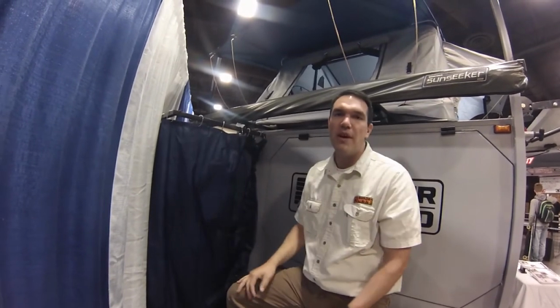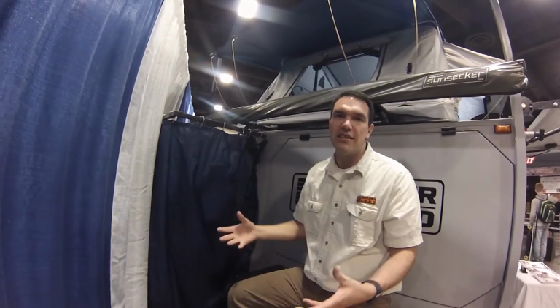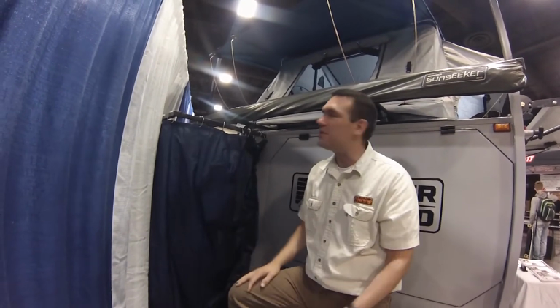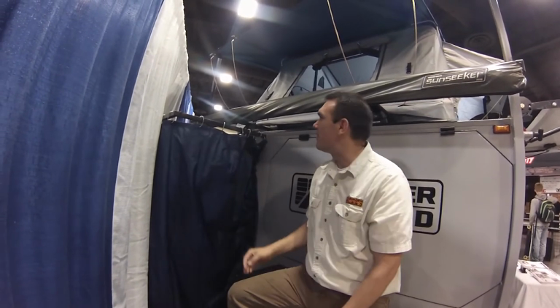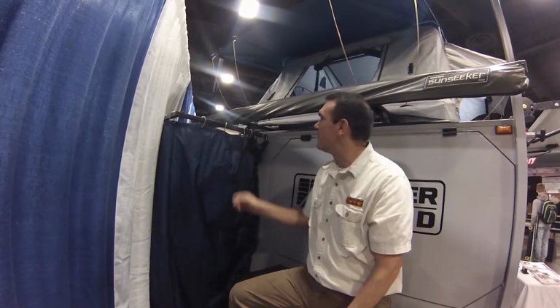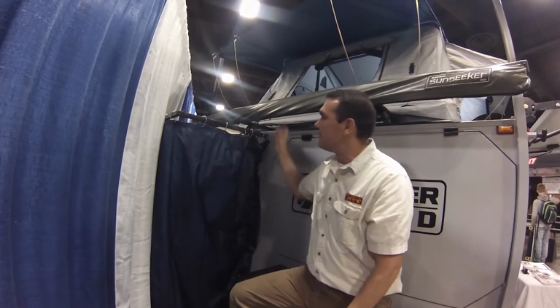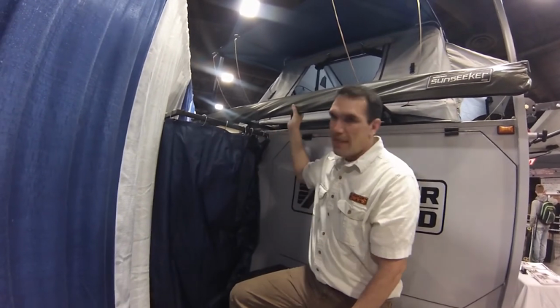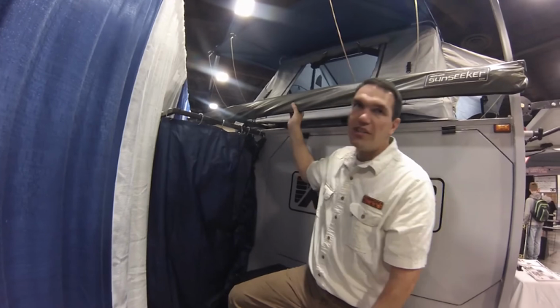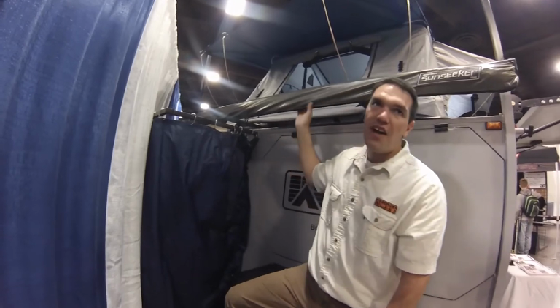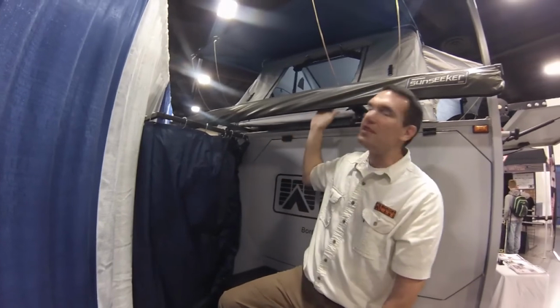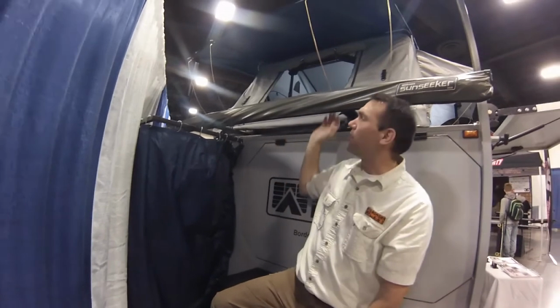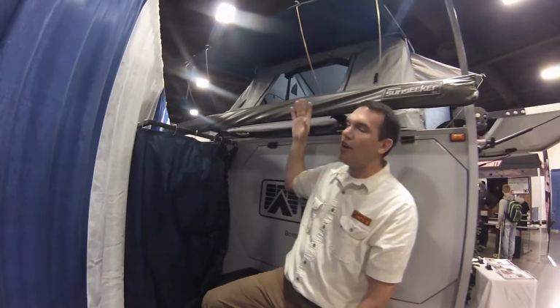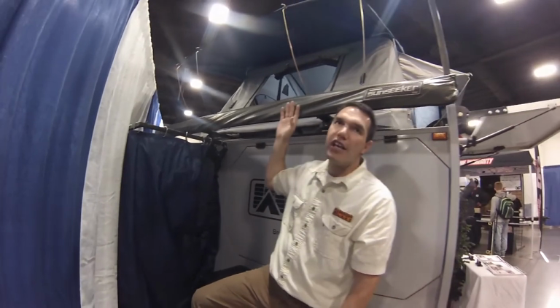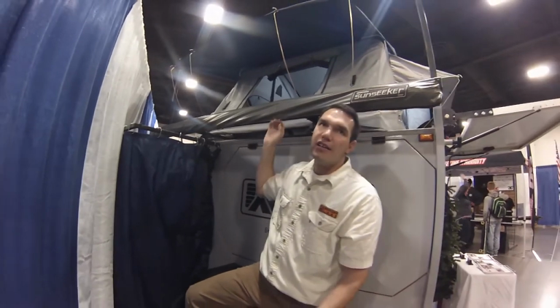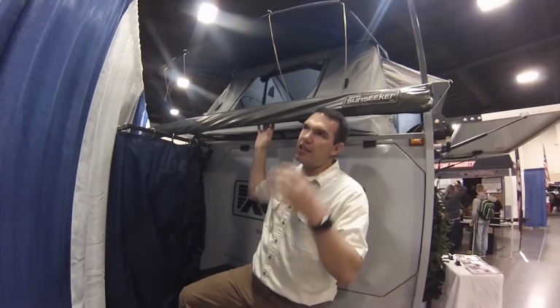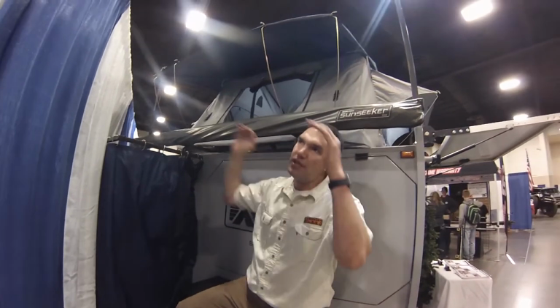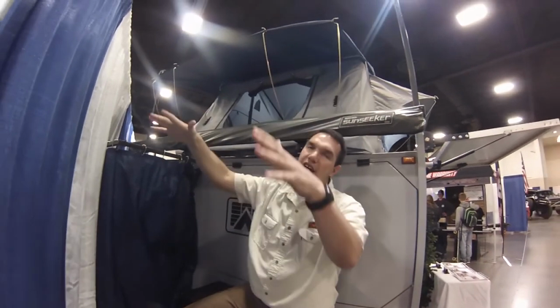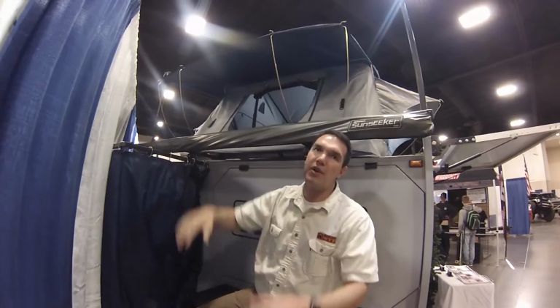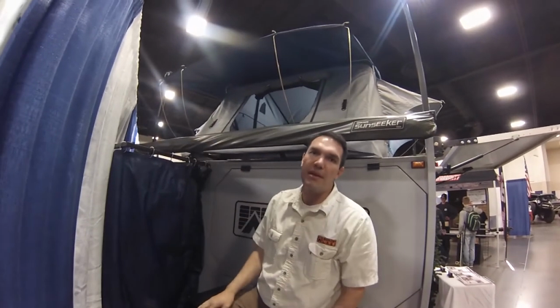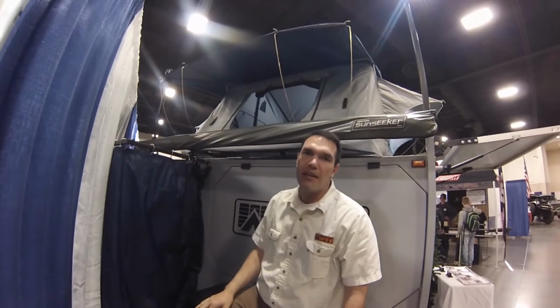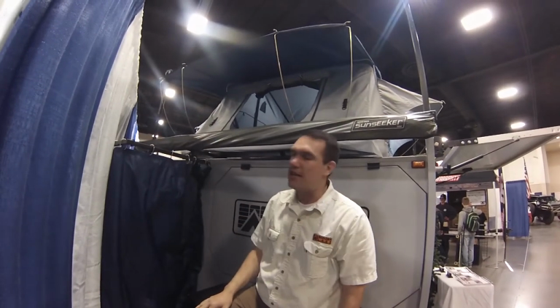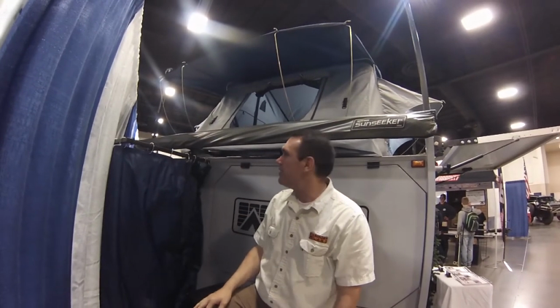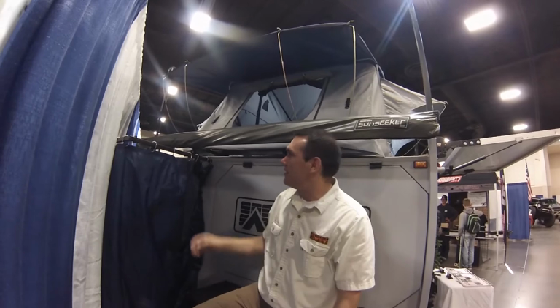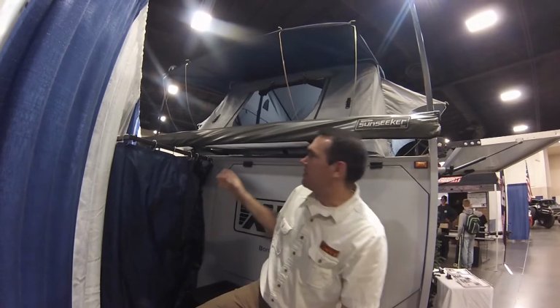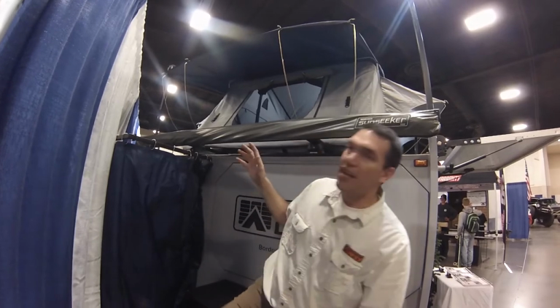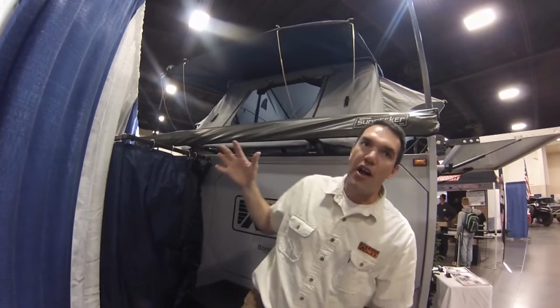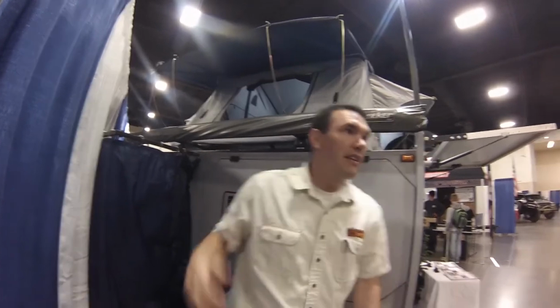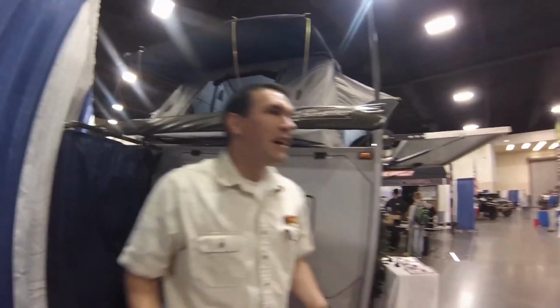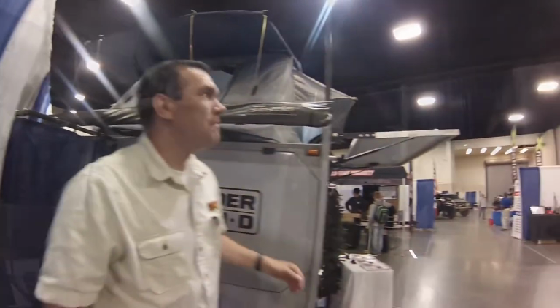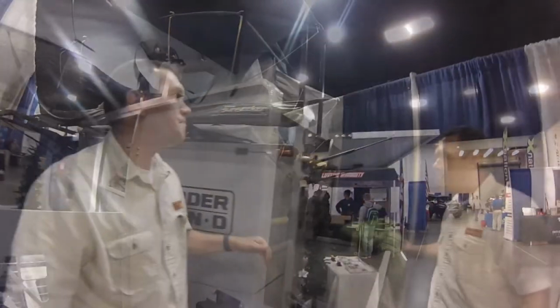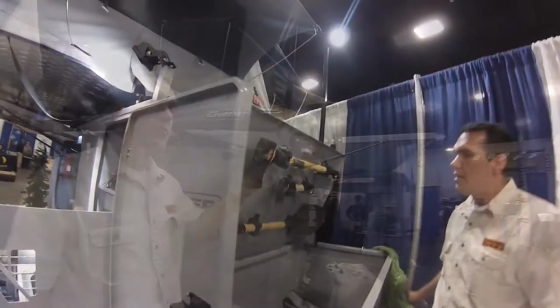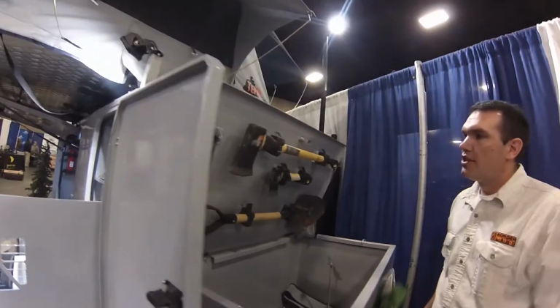We also build magnets right into the trailer steel so the curtain just flips closed. That way, if there's a little bit of wind, it still keeps you private. You also have the option to put on an awning to cover this side and keep you out of the sun.